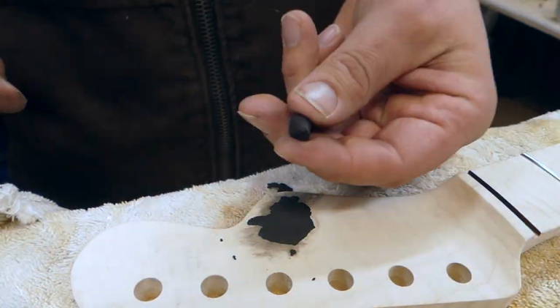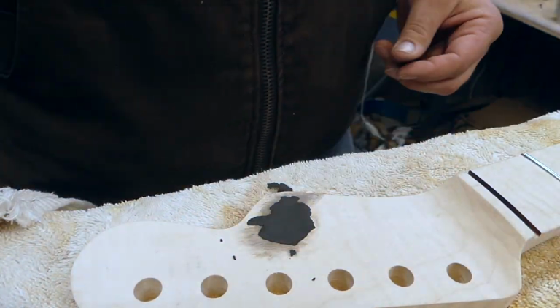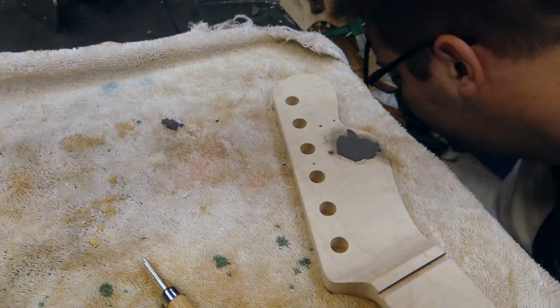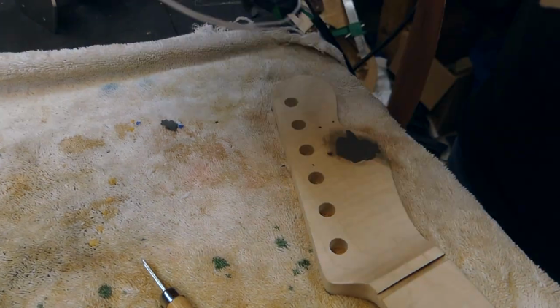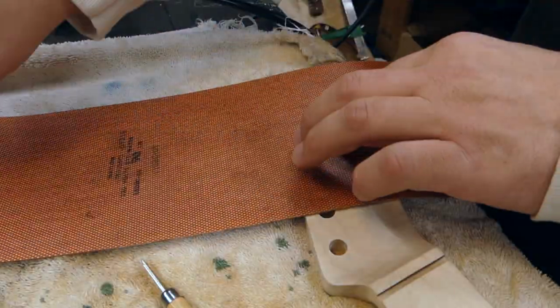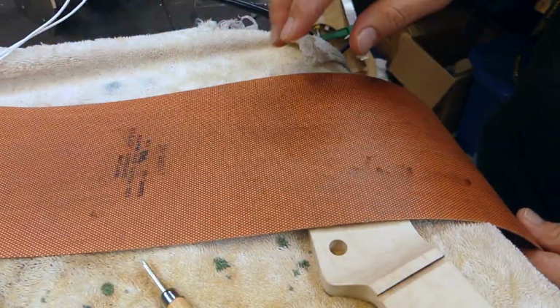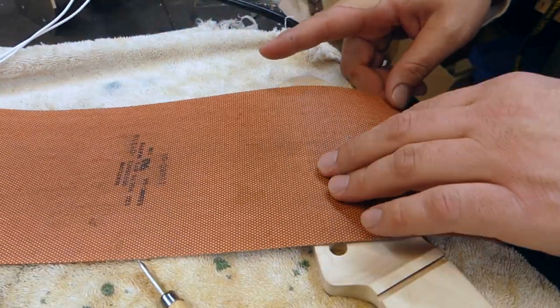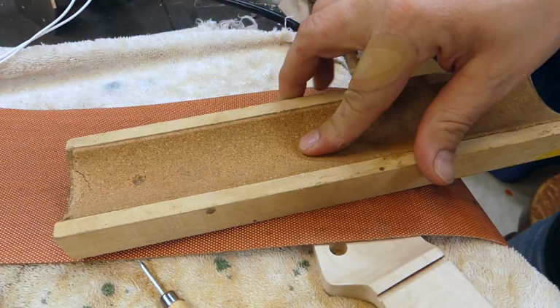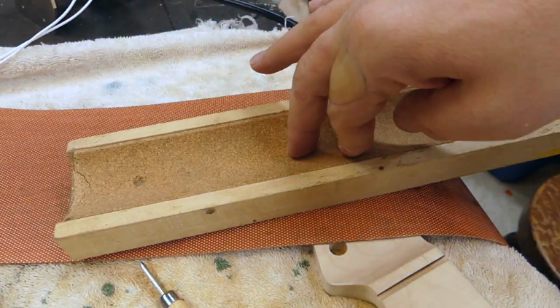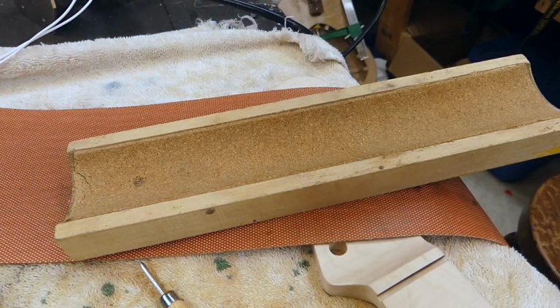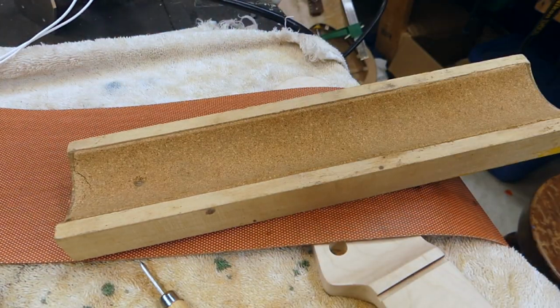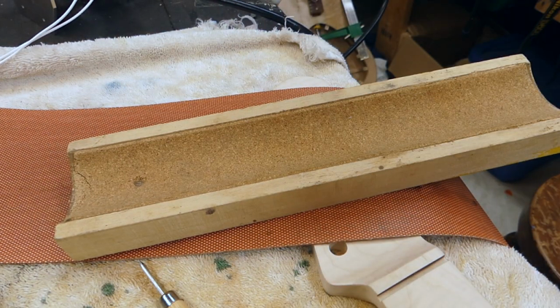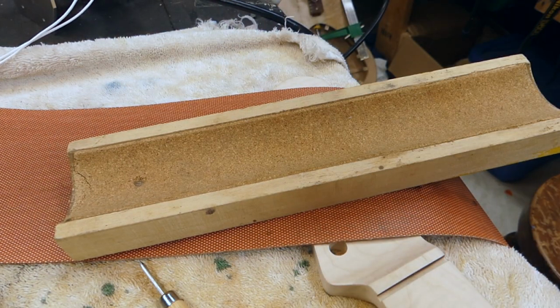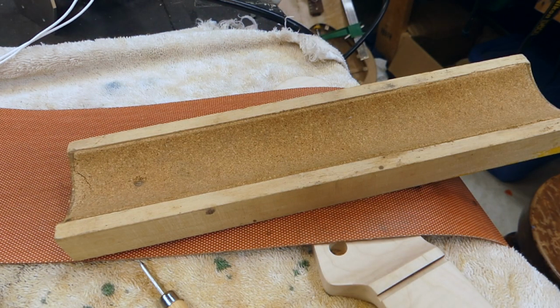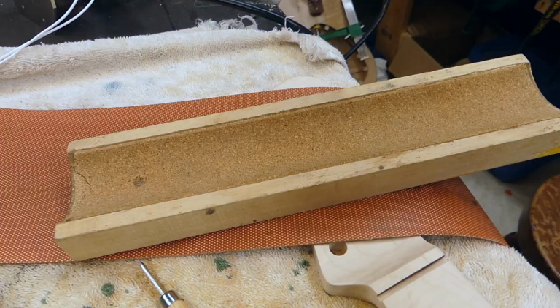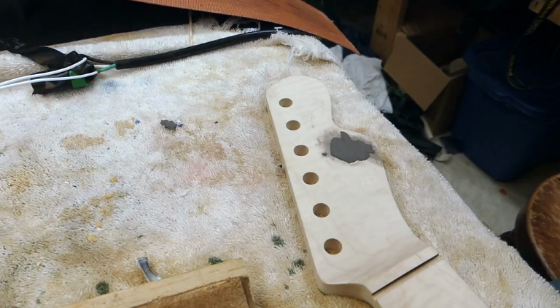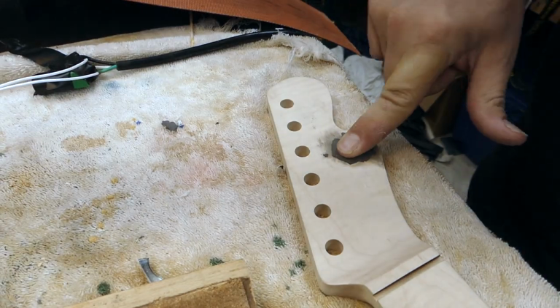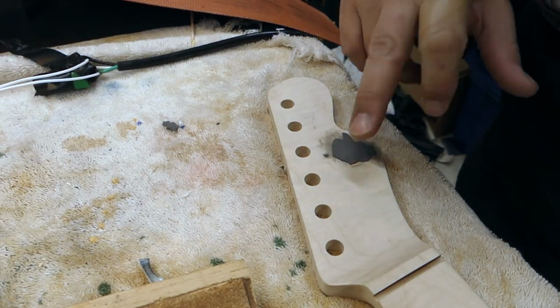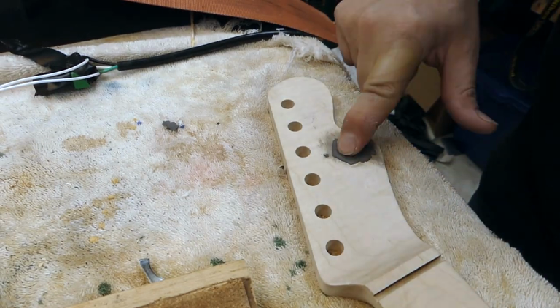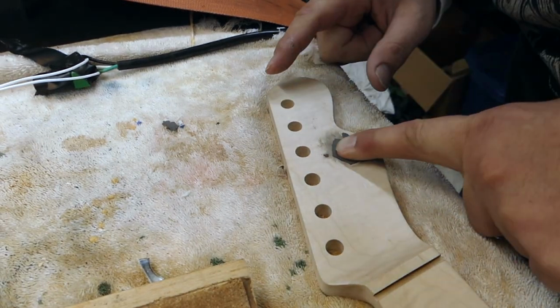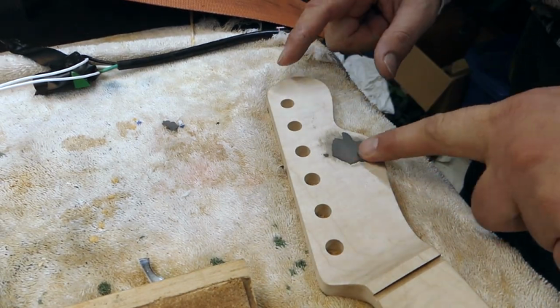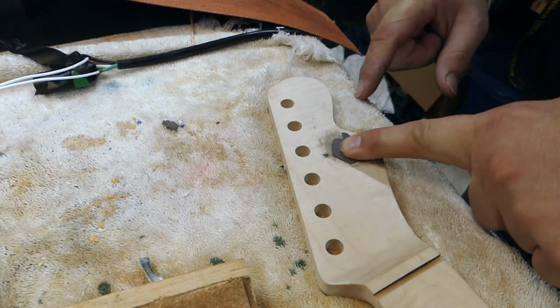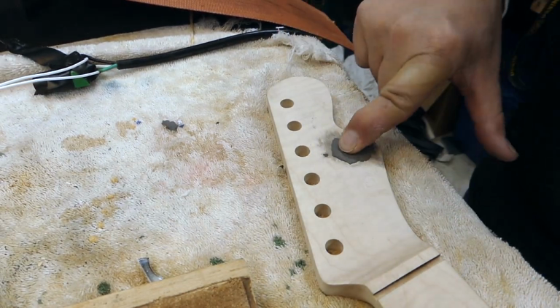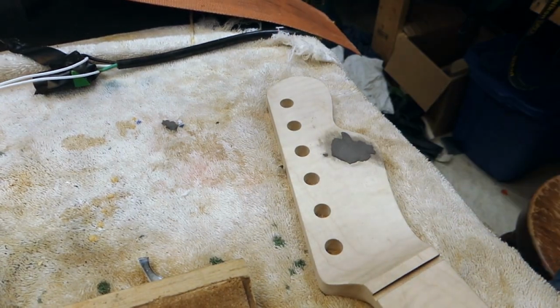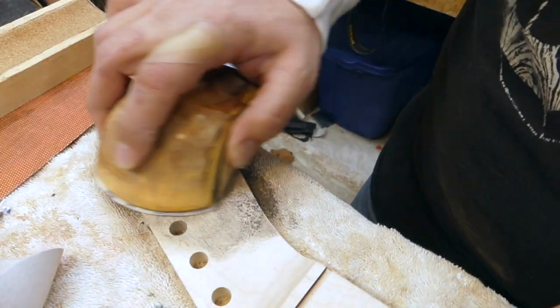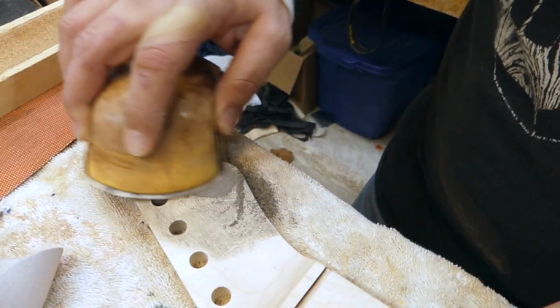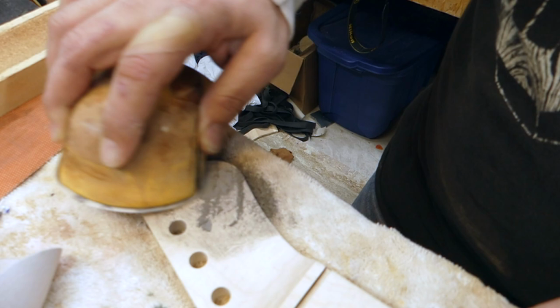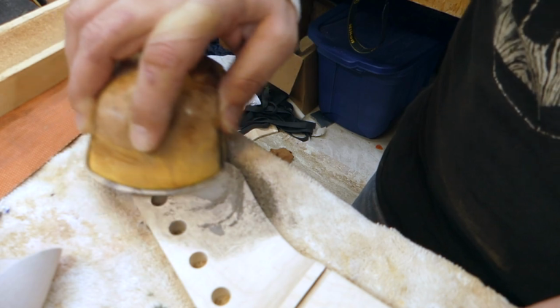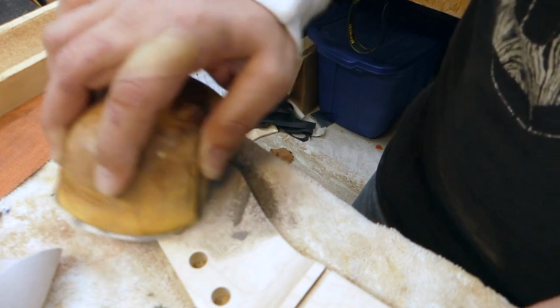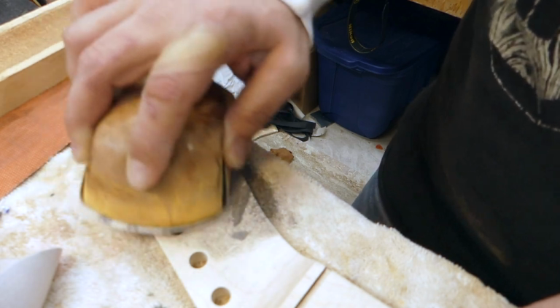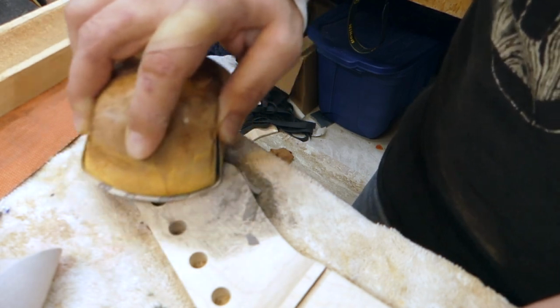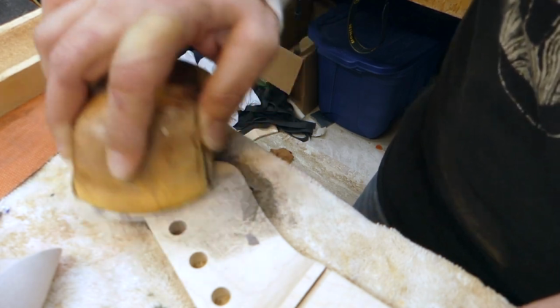Then I'll get my heating blanket. Instead of putting this in the oven, I'll just put my heating blanket on it for about an hour at about 200 degrees and leave it. It feels pretty hard.